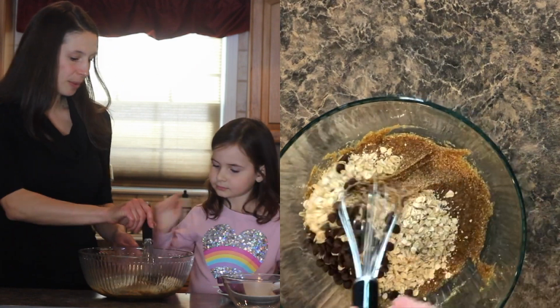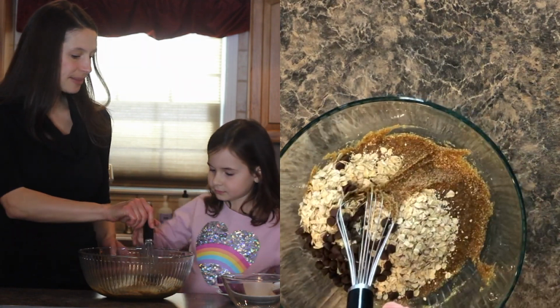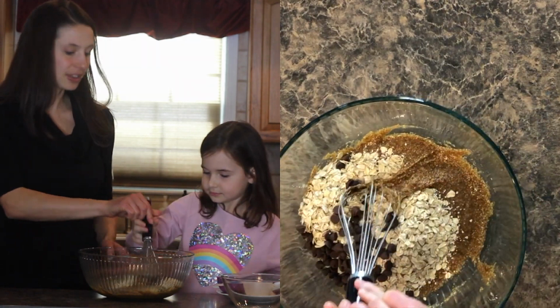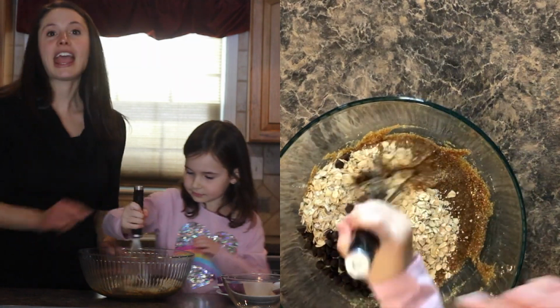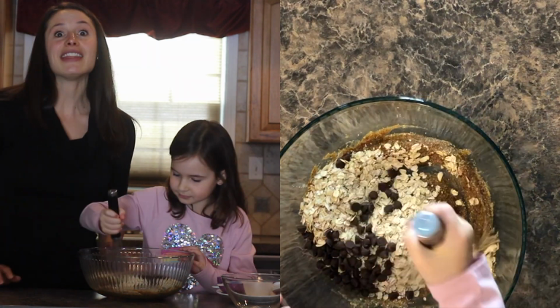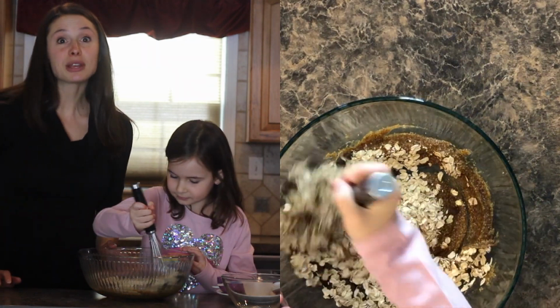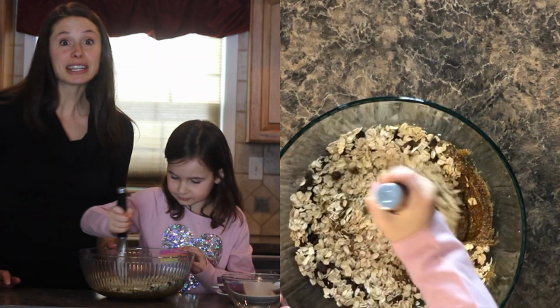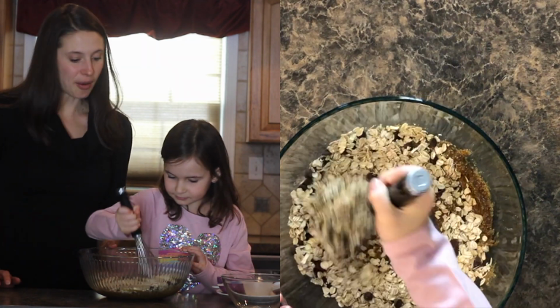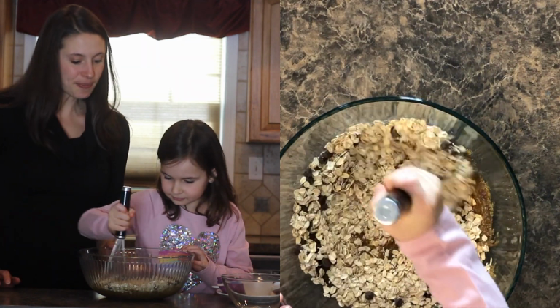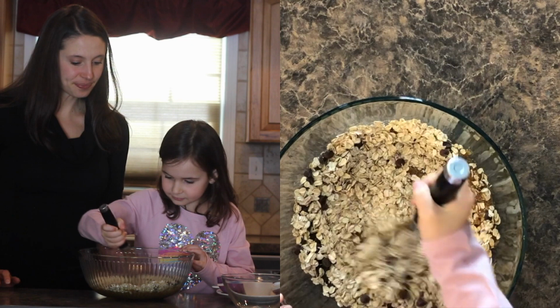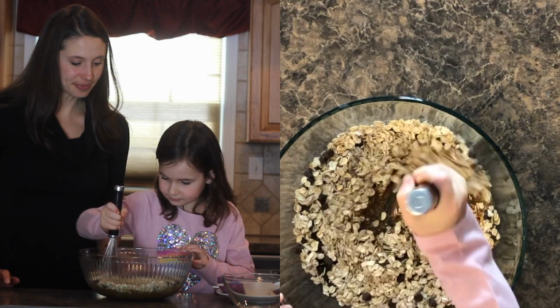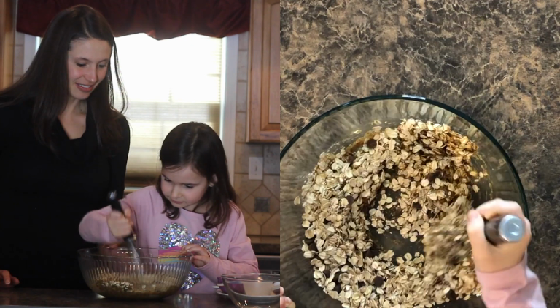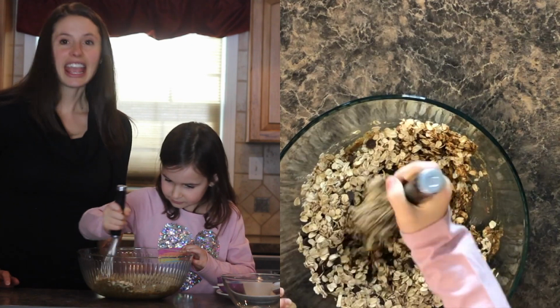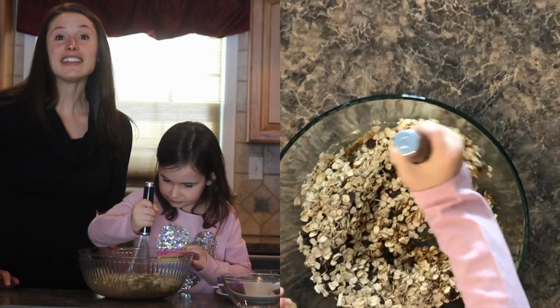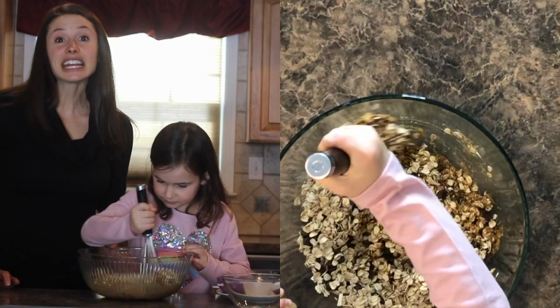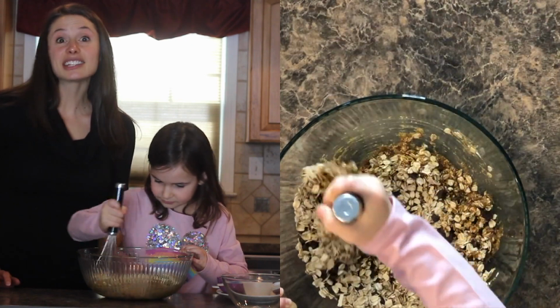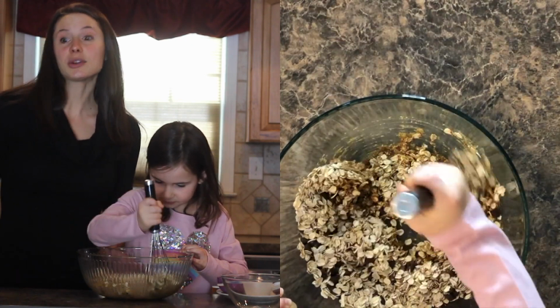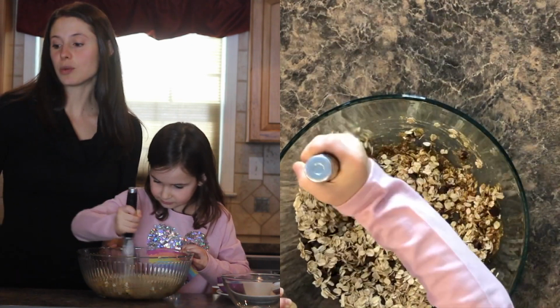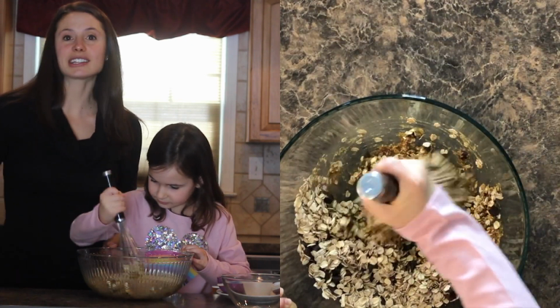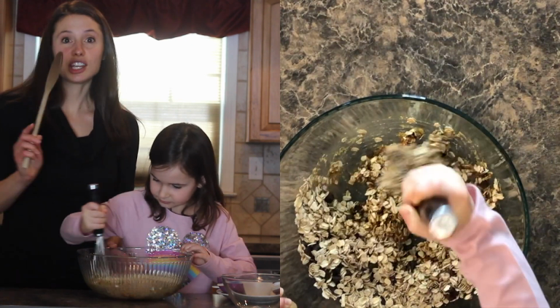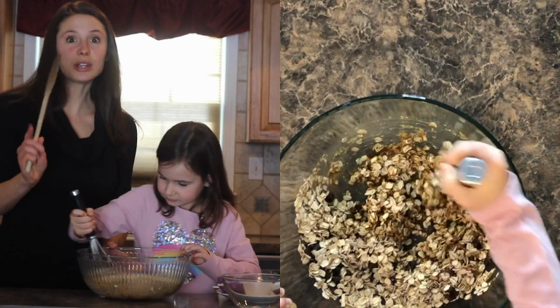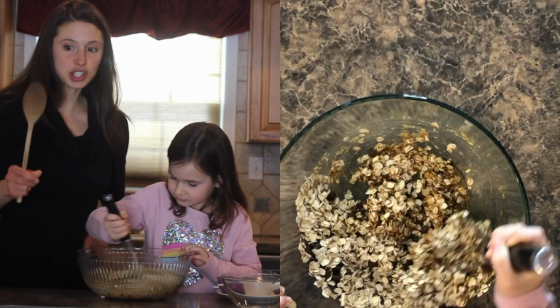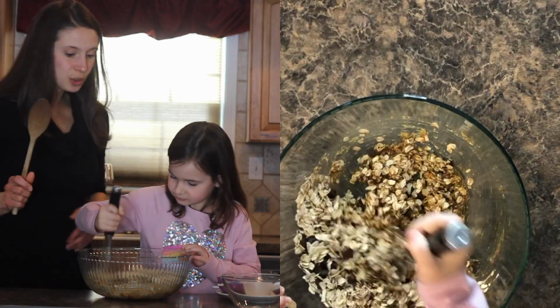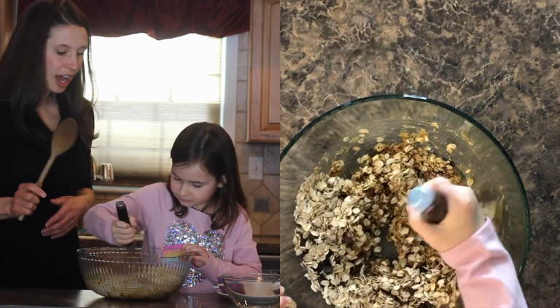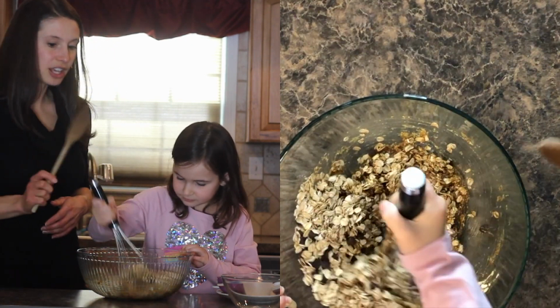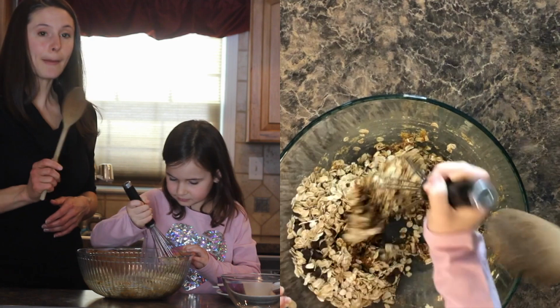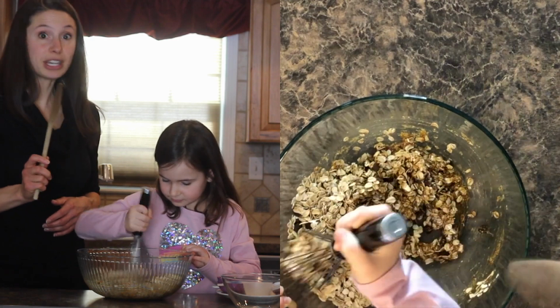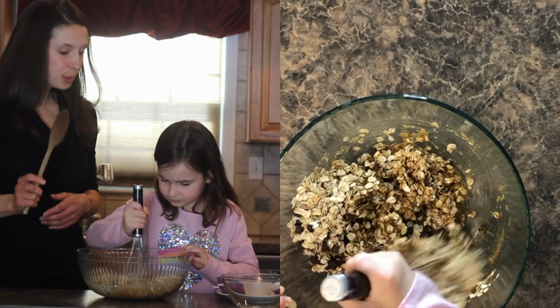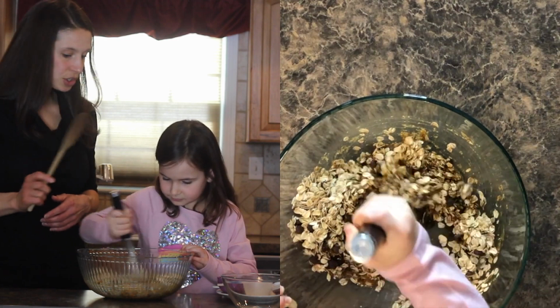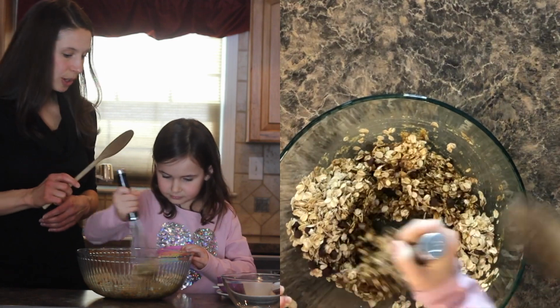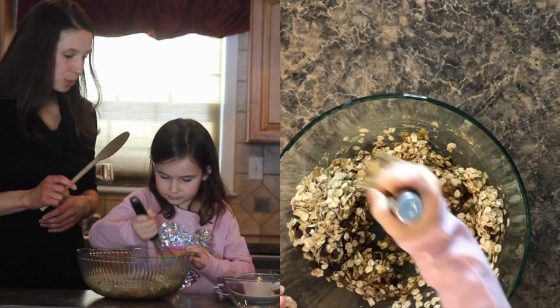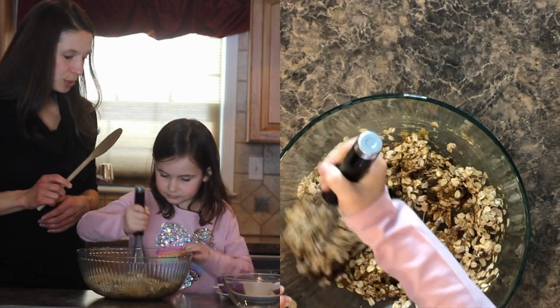Mix it. And if it's getting a little stuck with the whisk, you can just use a wooden spoon. Do you want to use the wooden spoon?